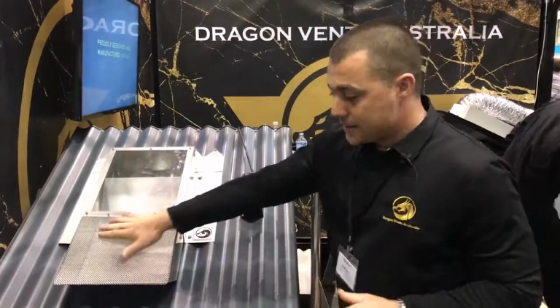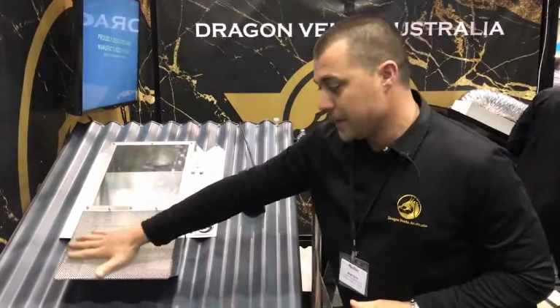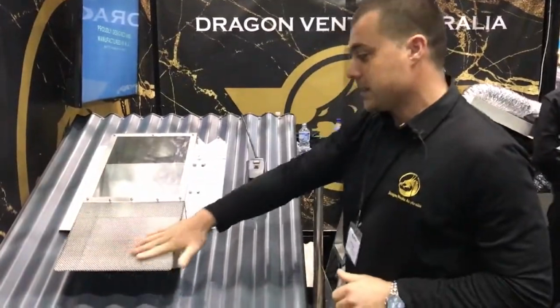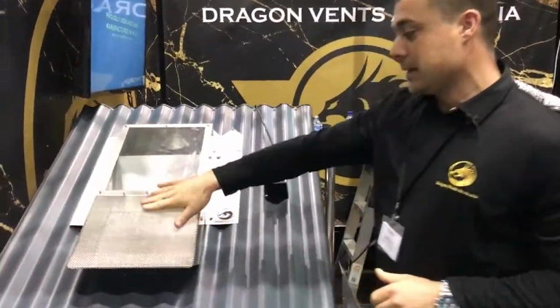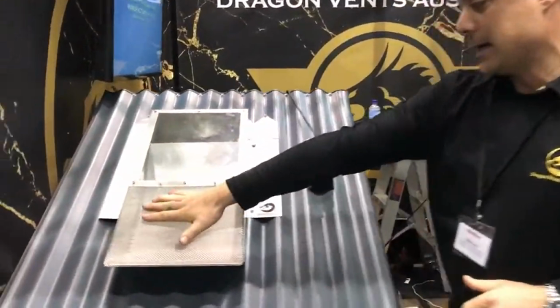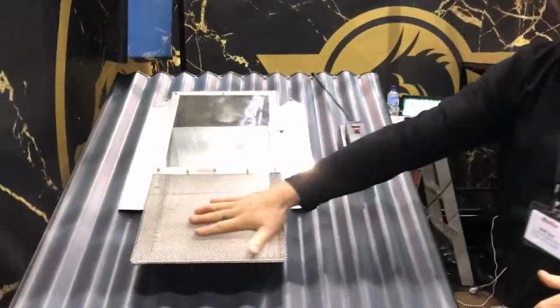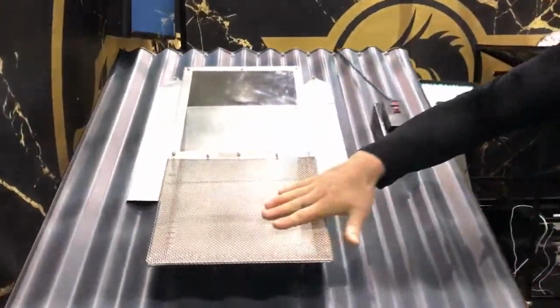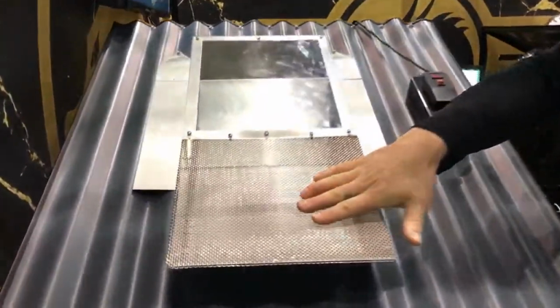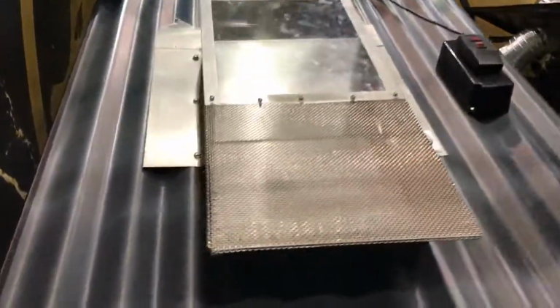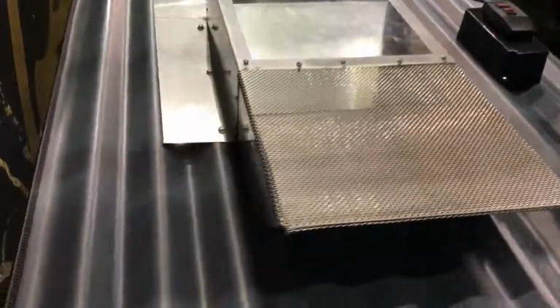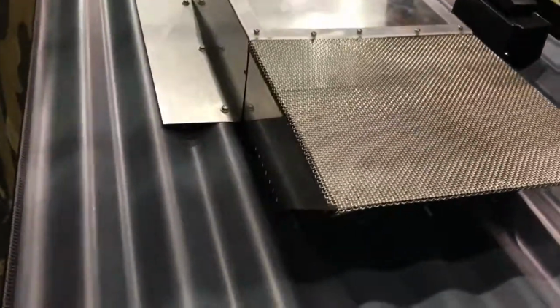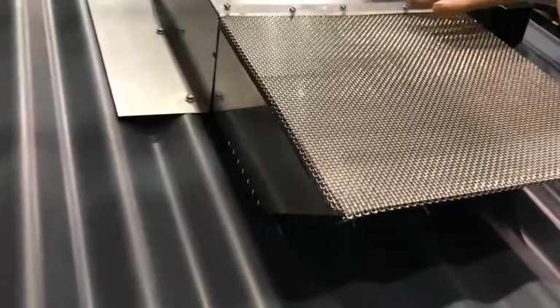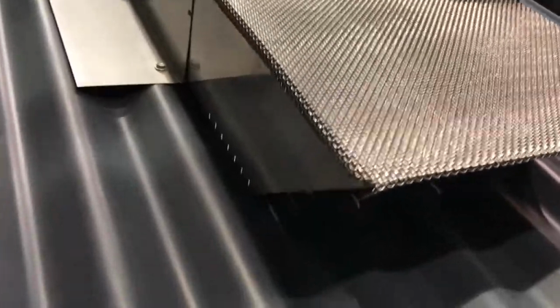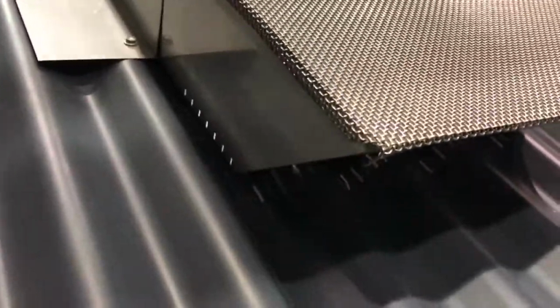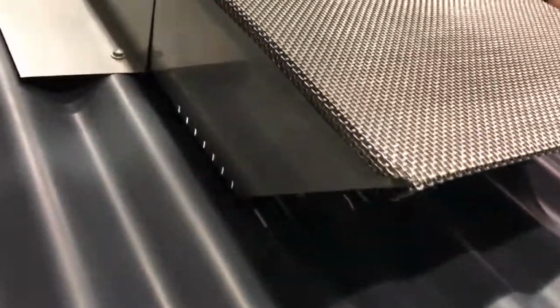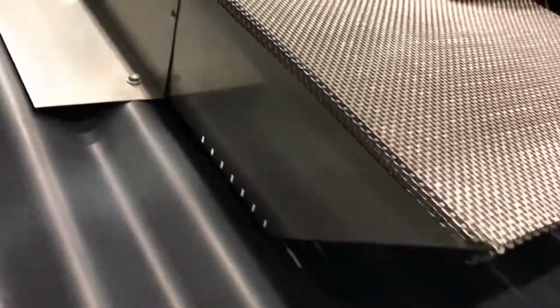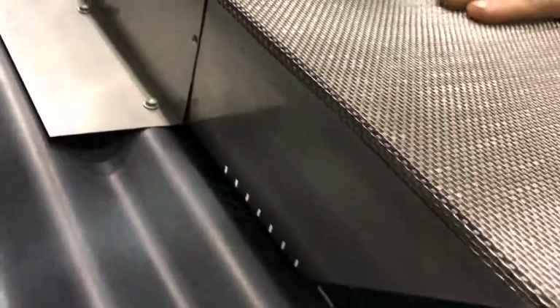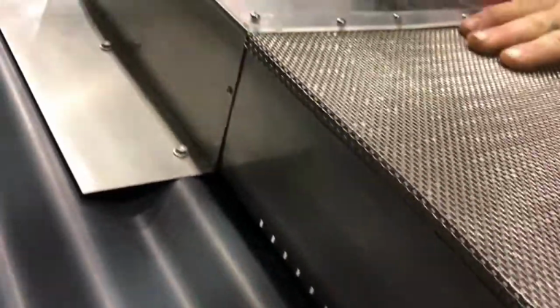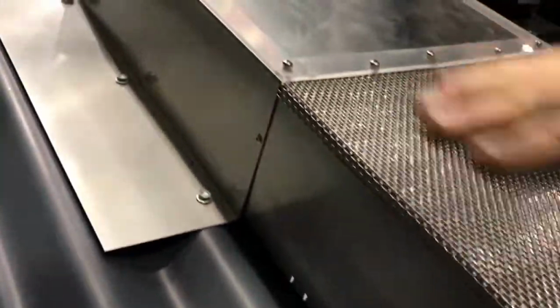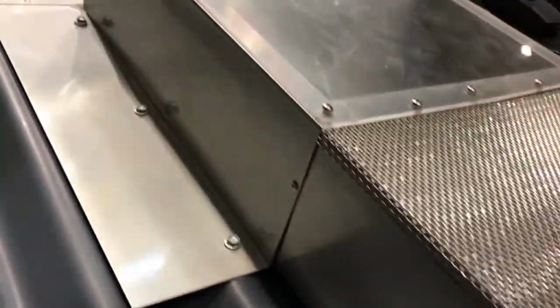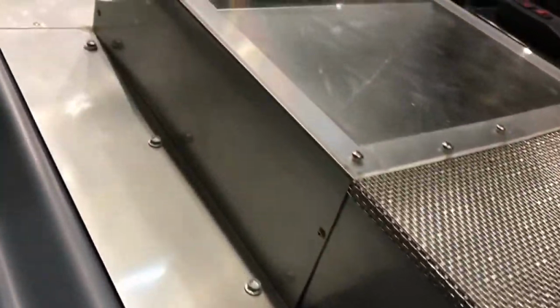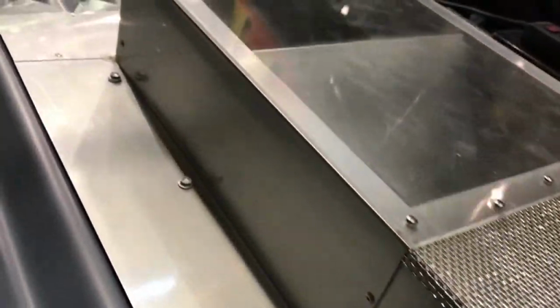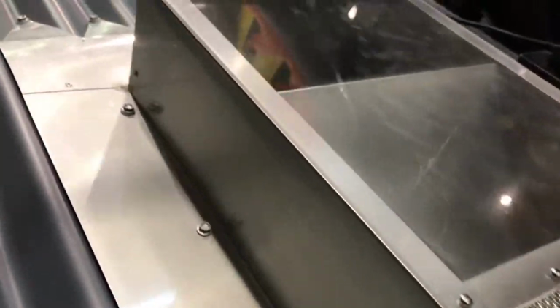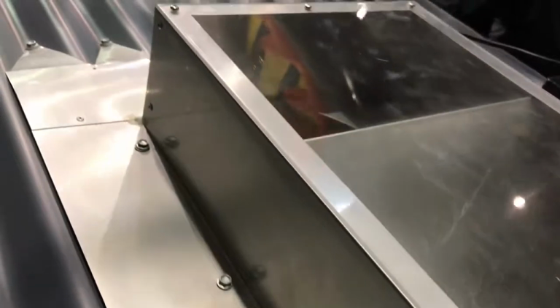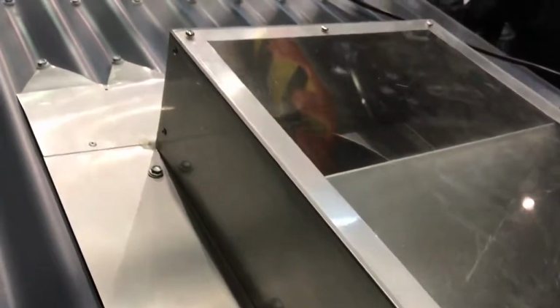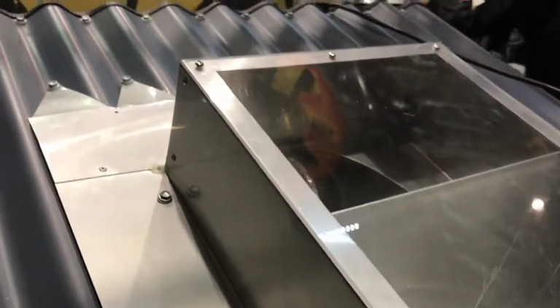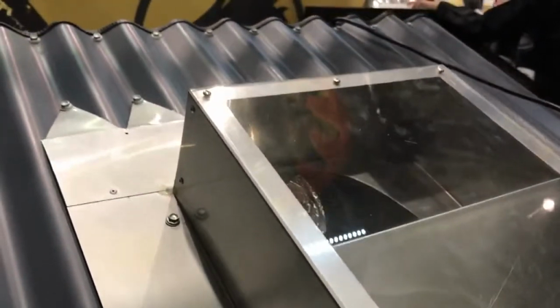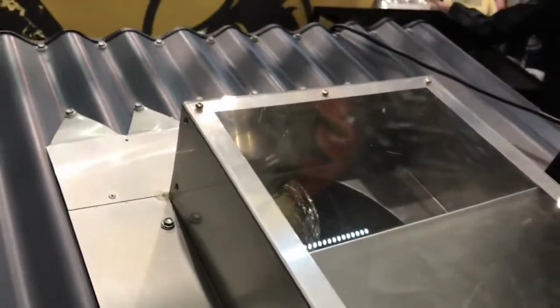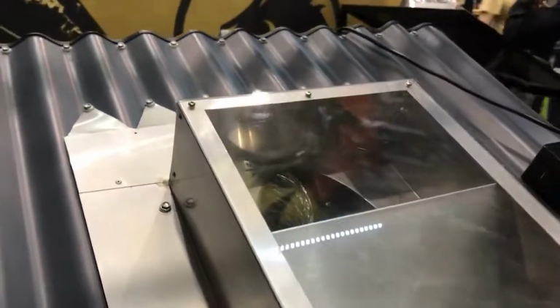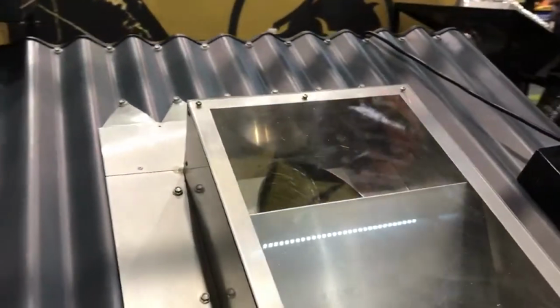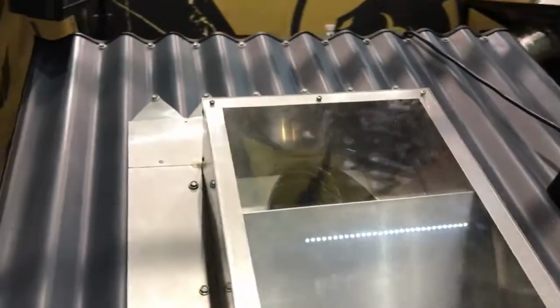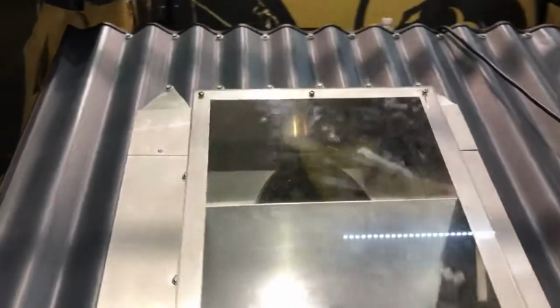It has a self-cleaning mesh. We actually use the elements outside, such as rain, to clean the mesh. Or you can maintain it just by squirting it with your garden hose from the ground.